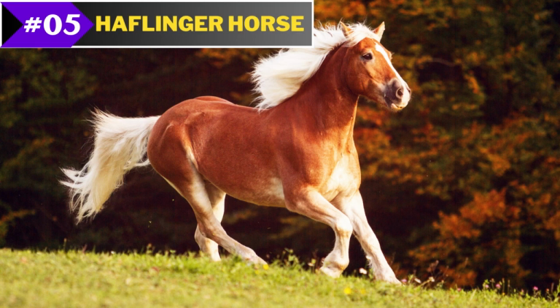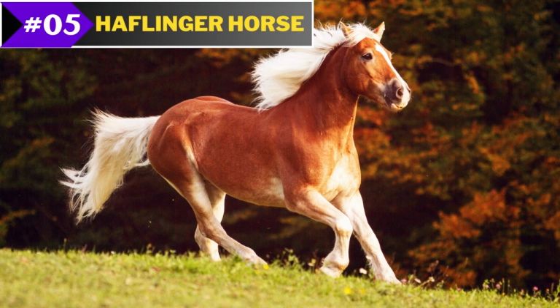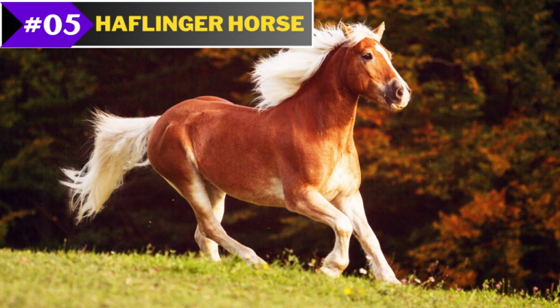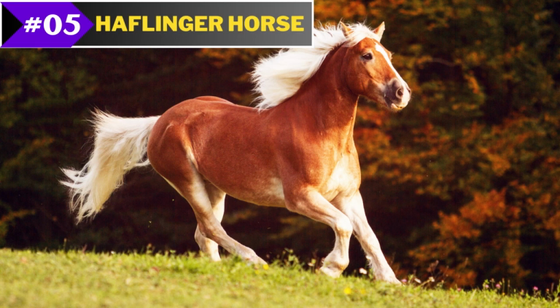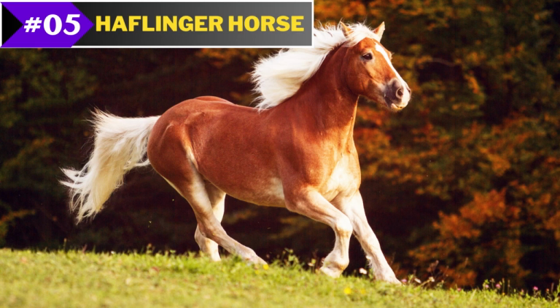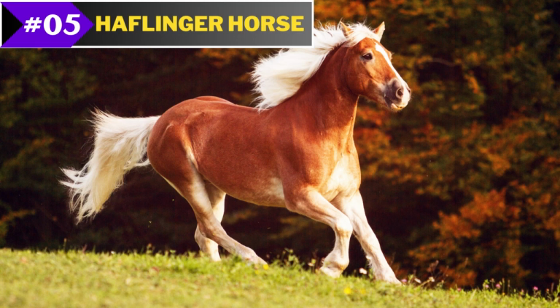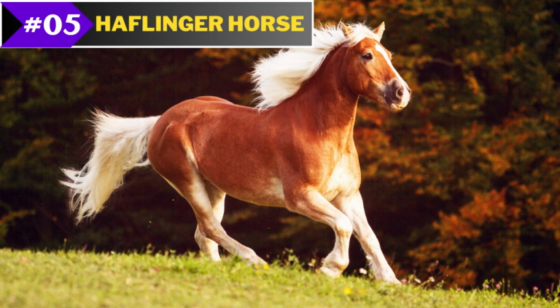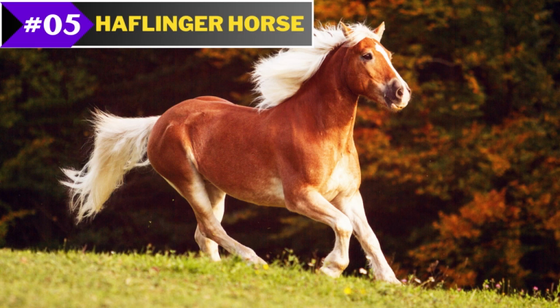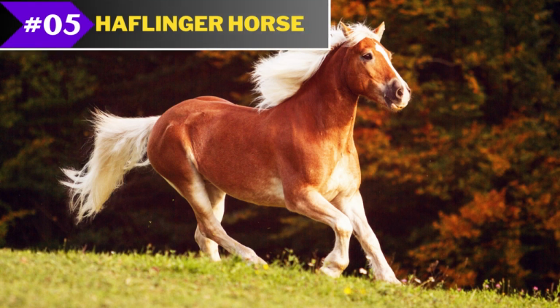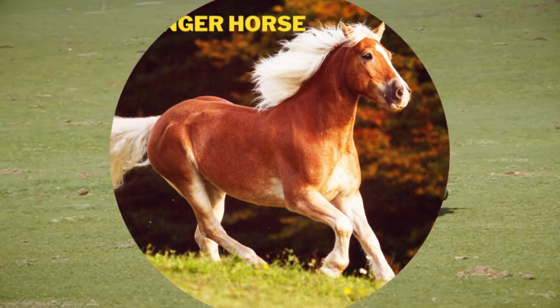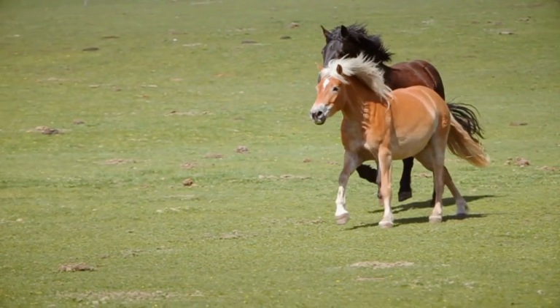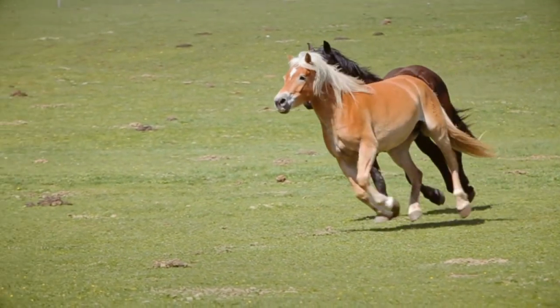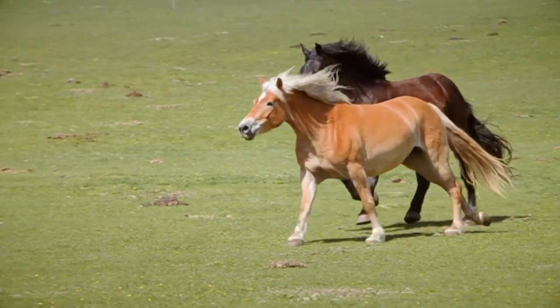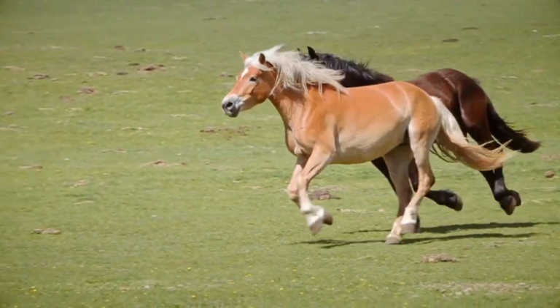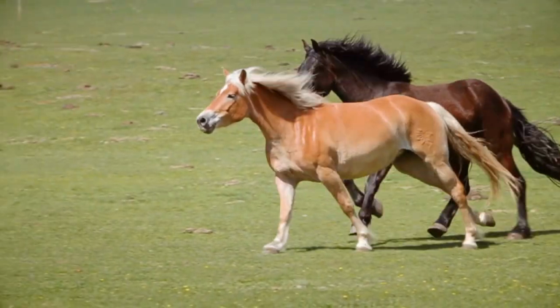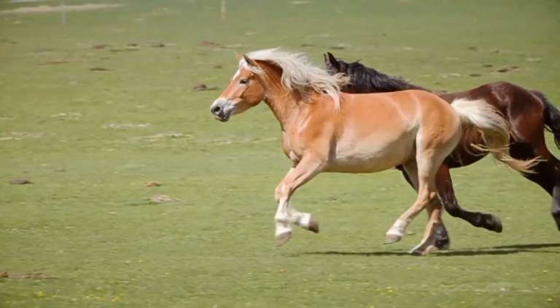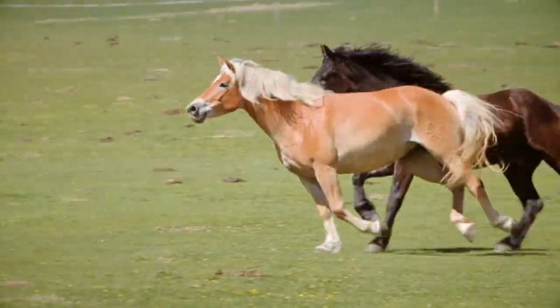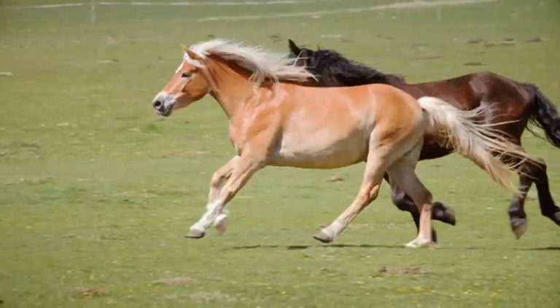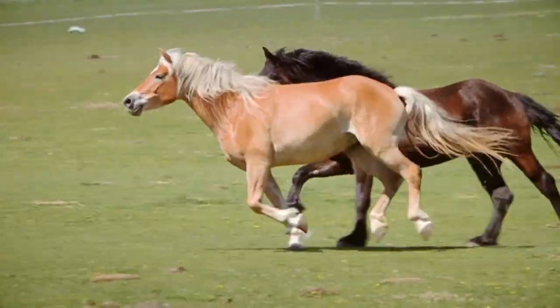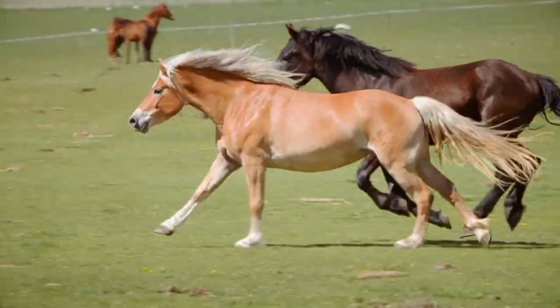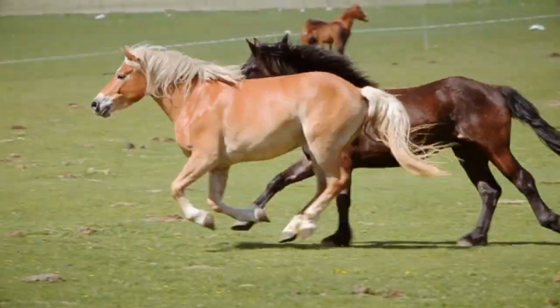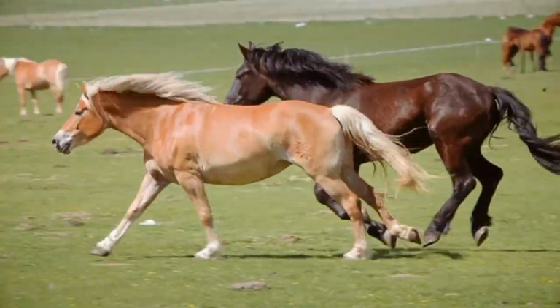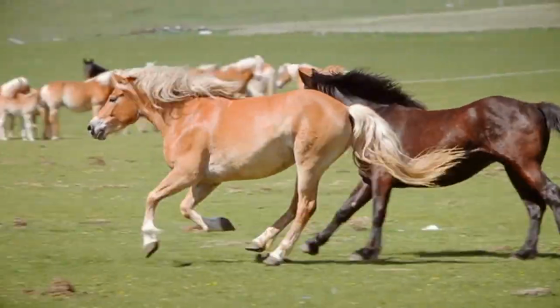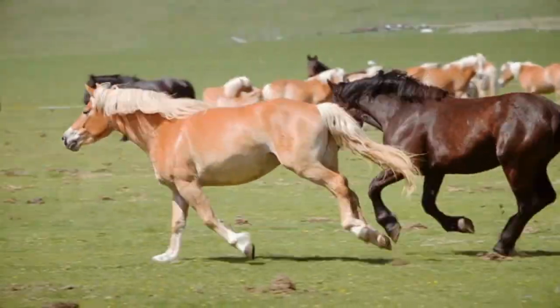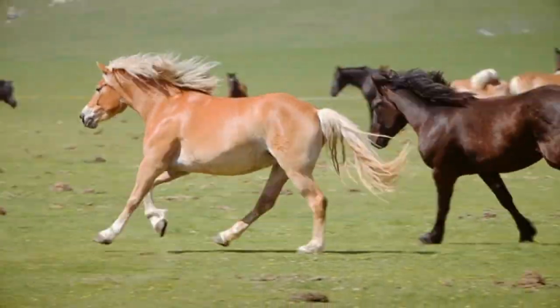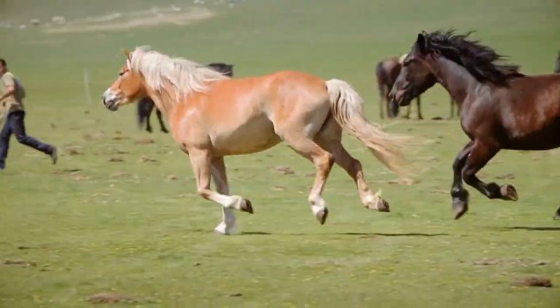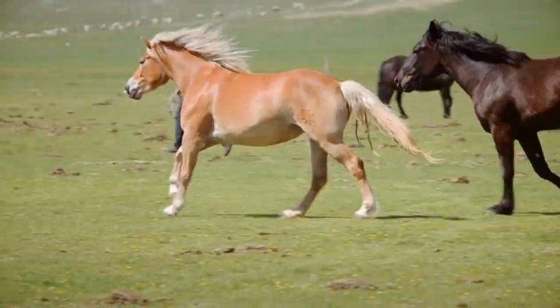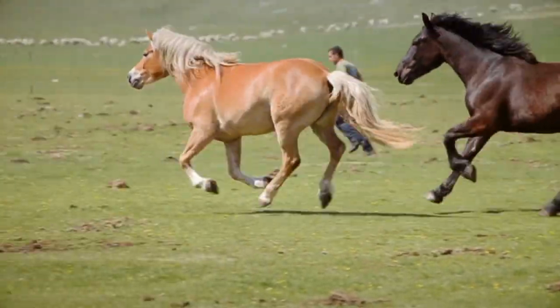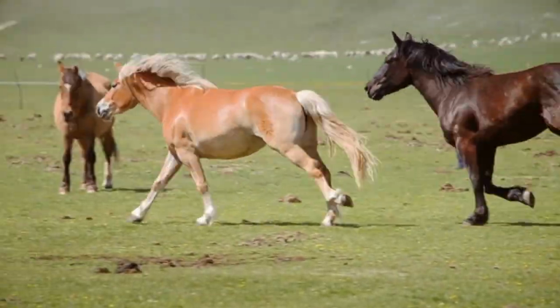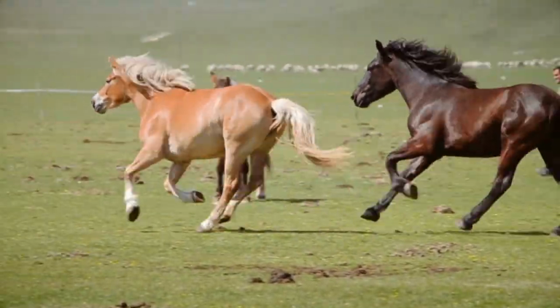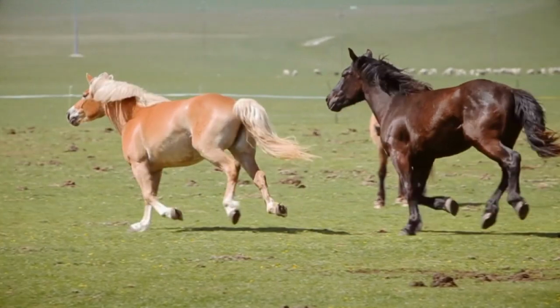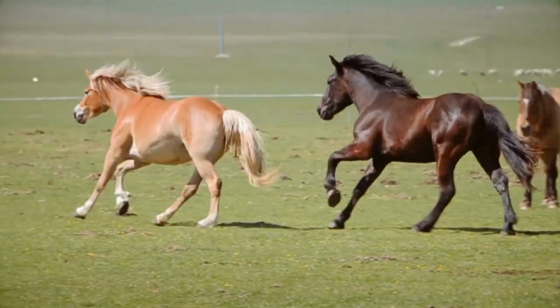Number 5: Haflinger Horse. The Haflinger is a small but elegant horse that was developed in Austria and Northern Italy by mixing numerous species, notably Tyrolean ponies and Arabian horses.